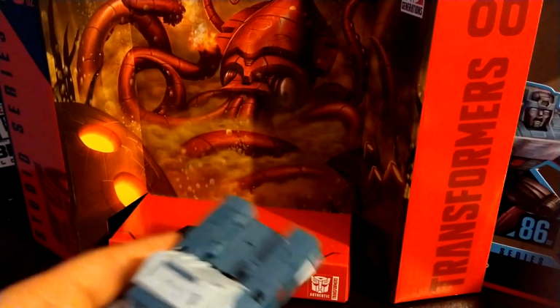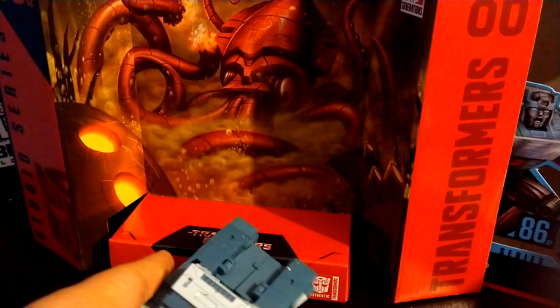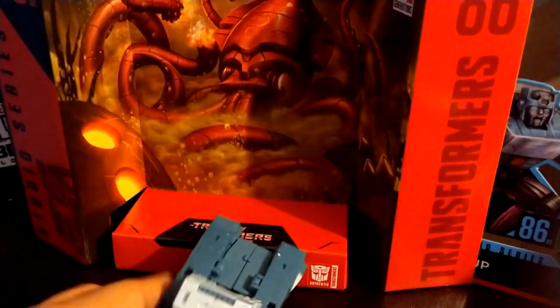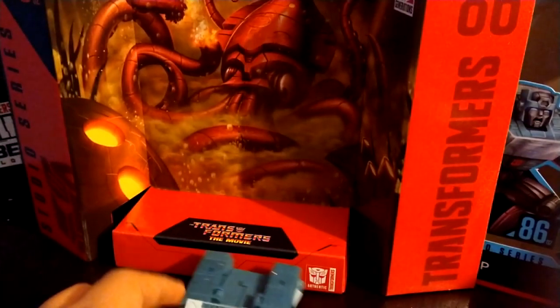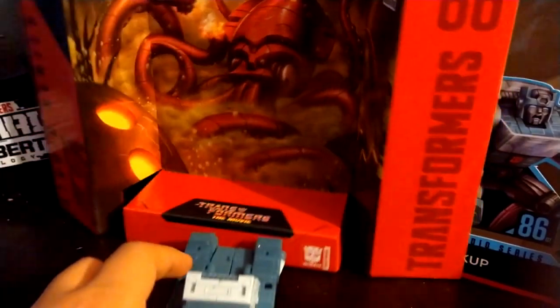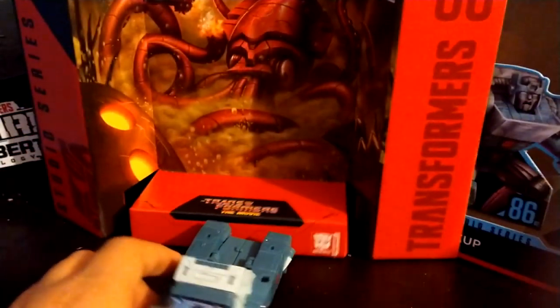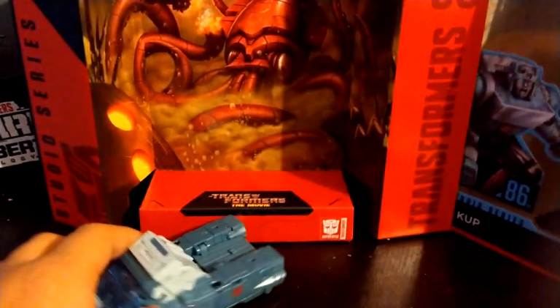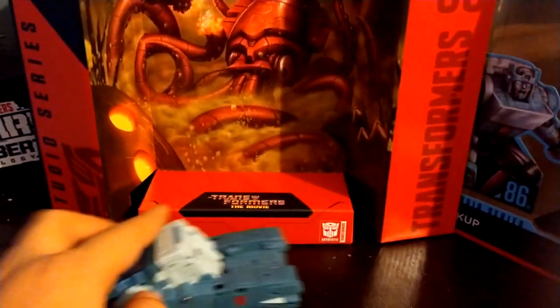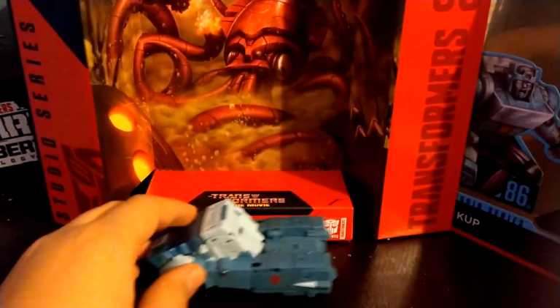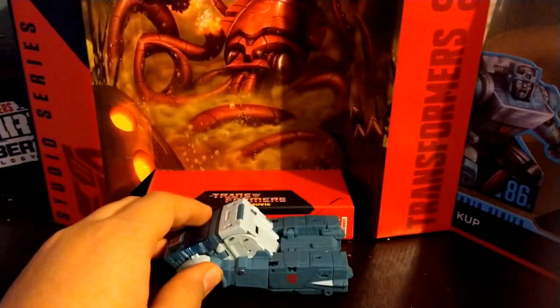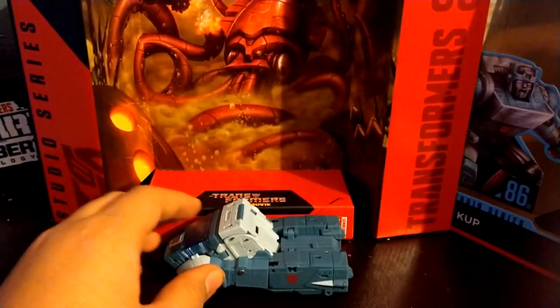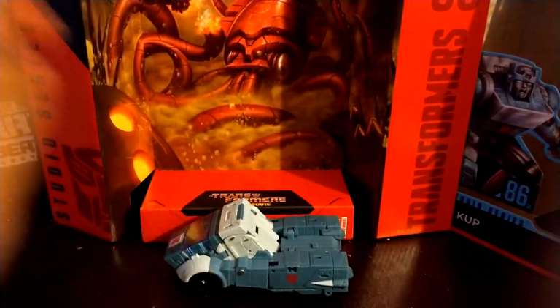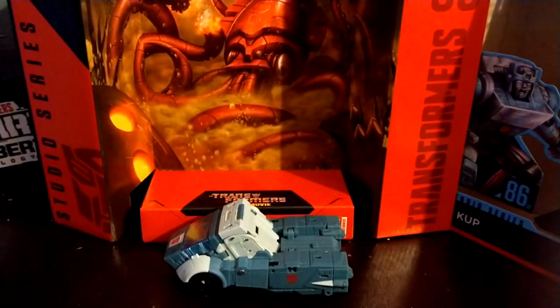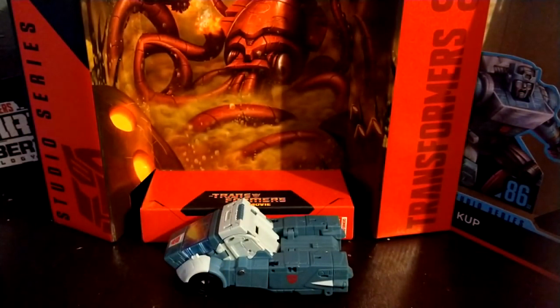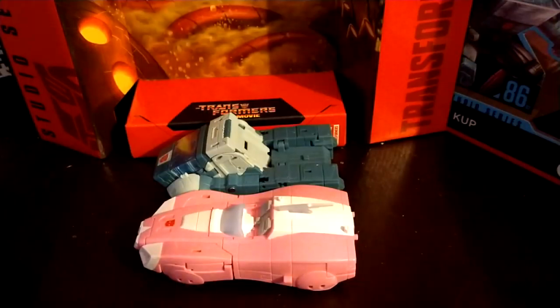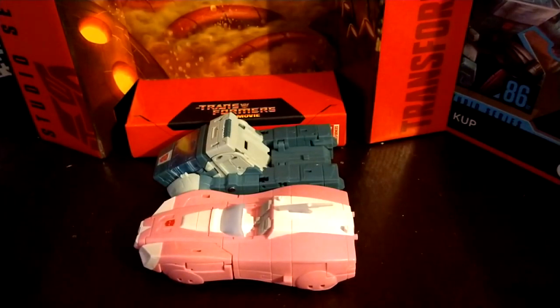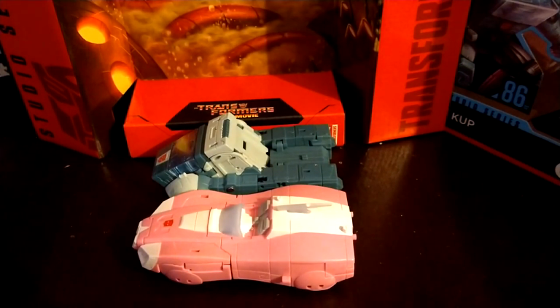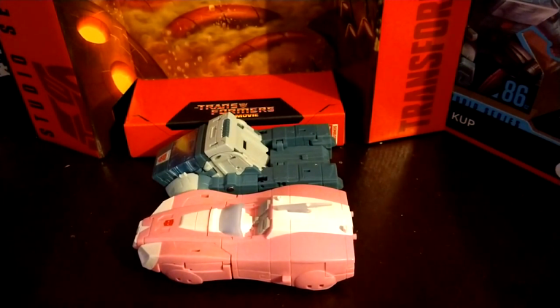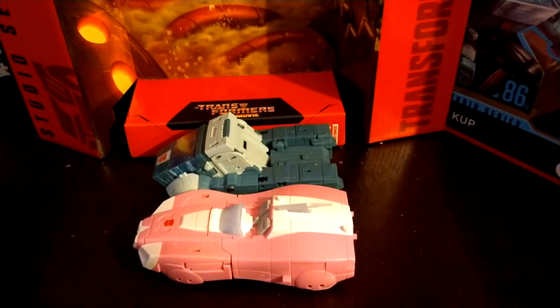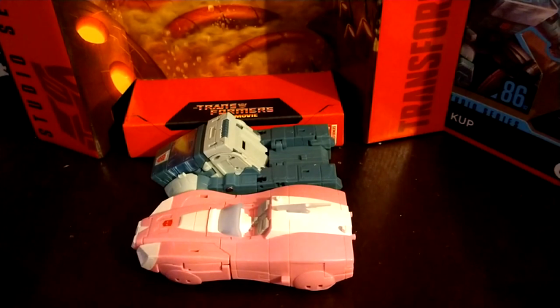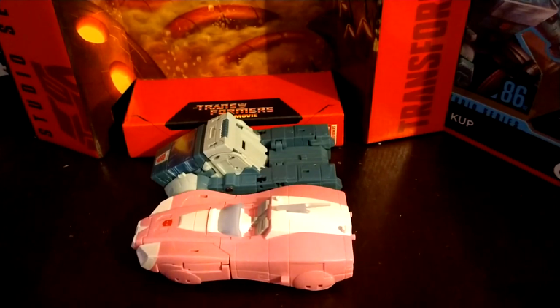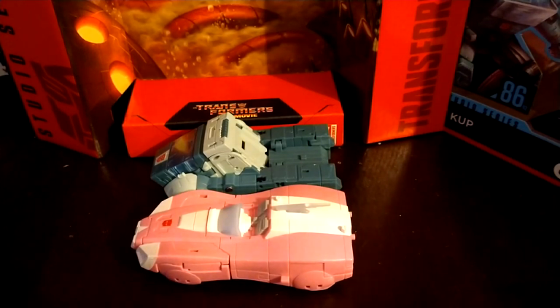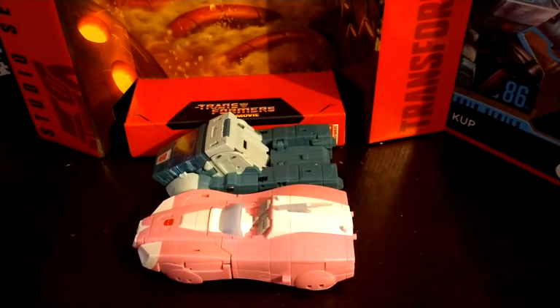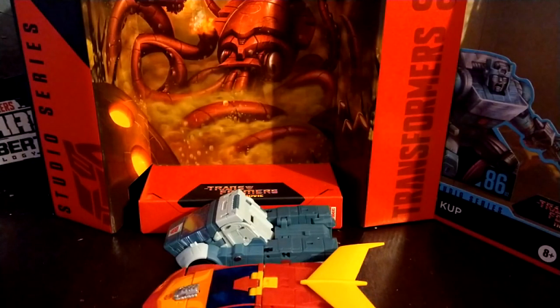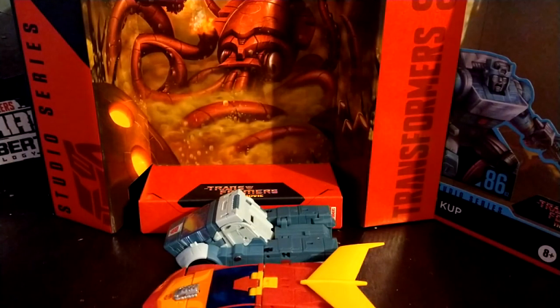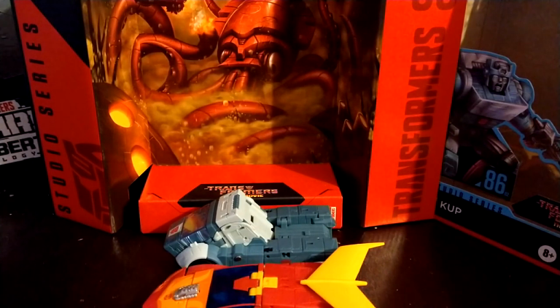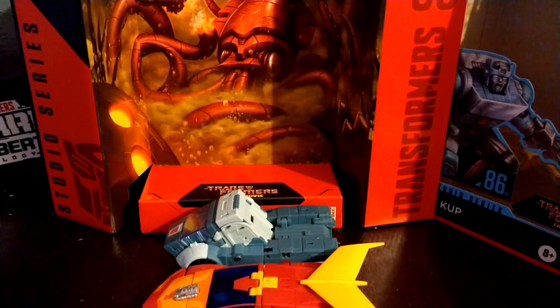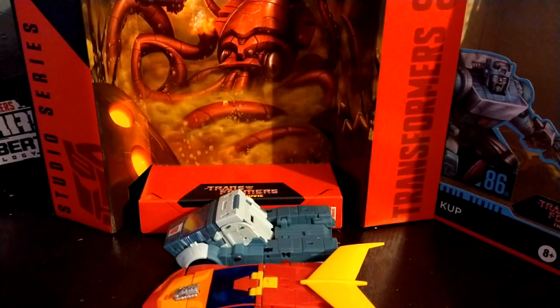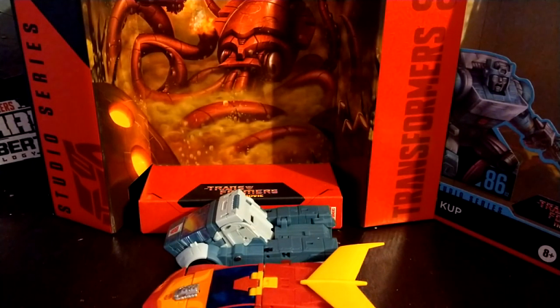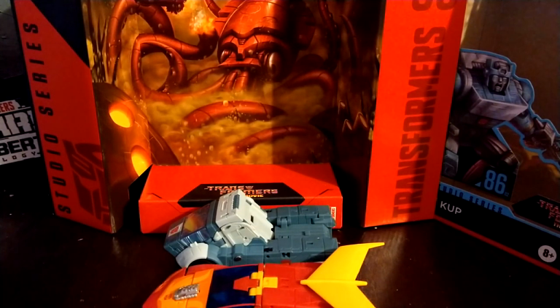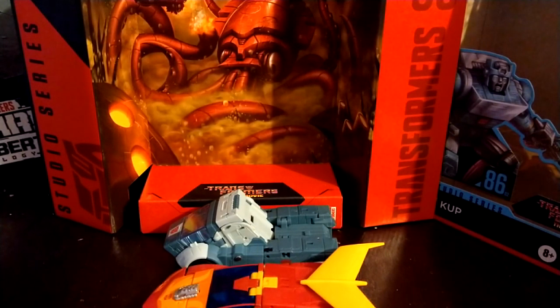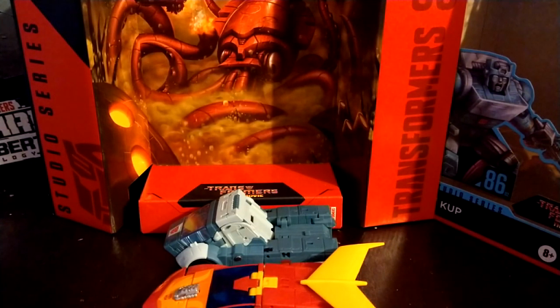You got the nice sculpted detail that the War for Cybertron and the 86 figures have. For some size comparisons, here he is with Earthrise RC, and here he is with 86 Hot Rod.